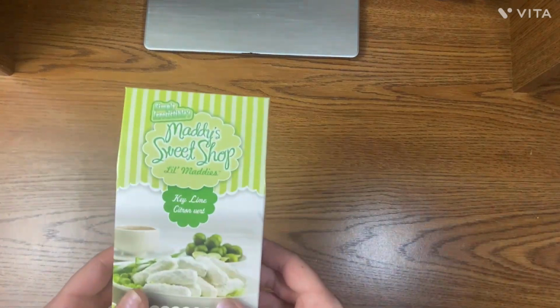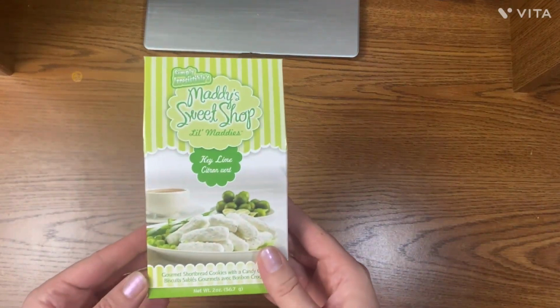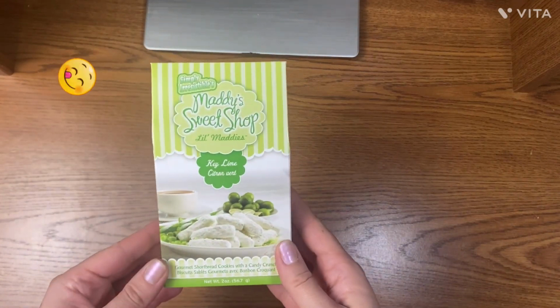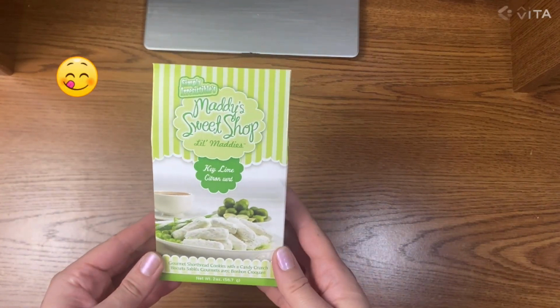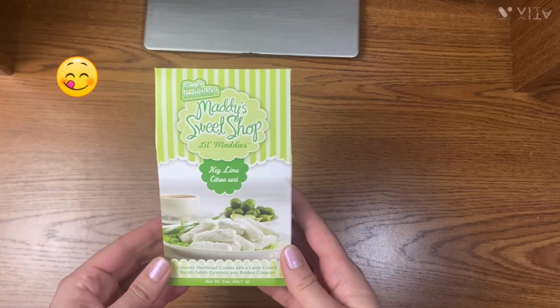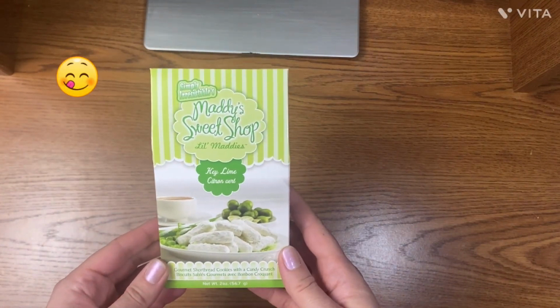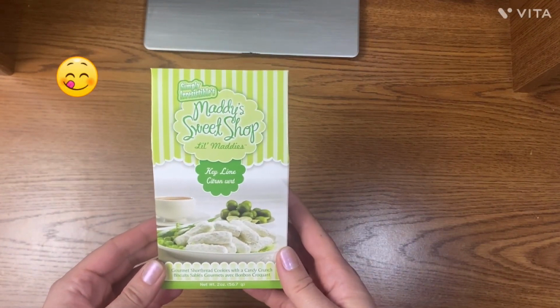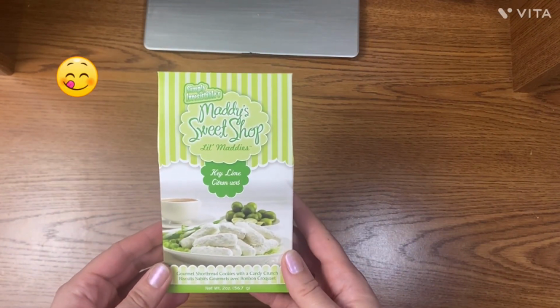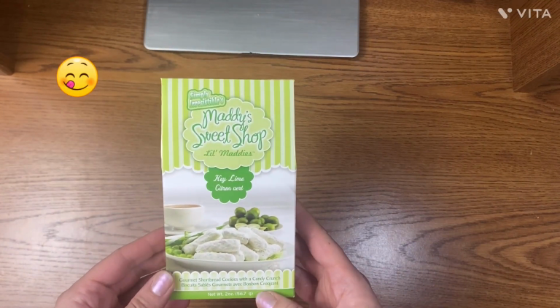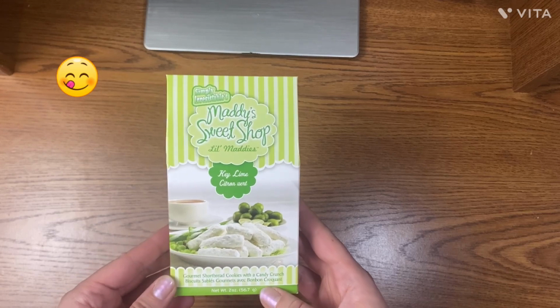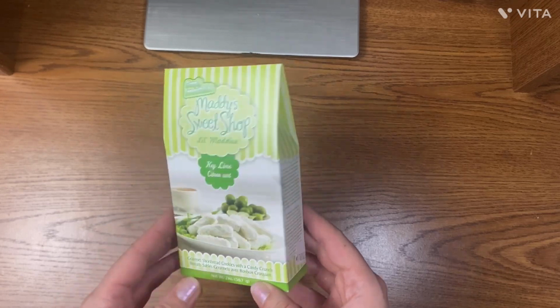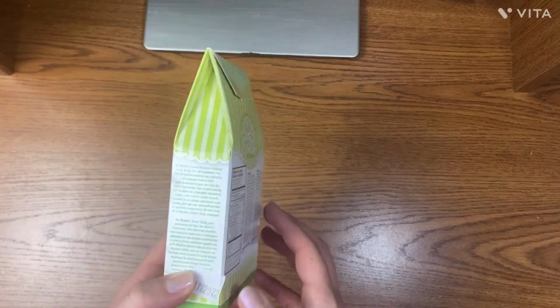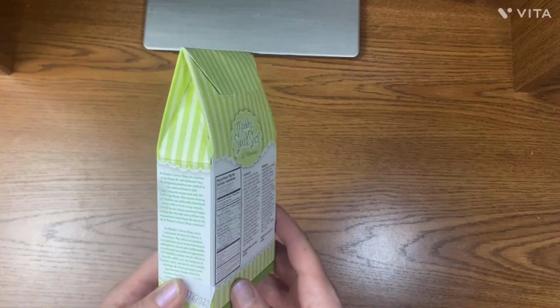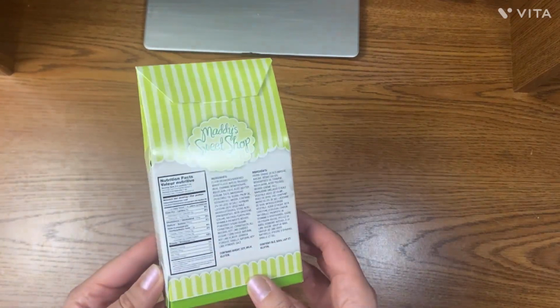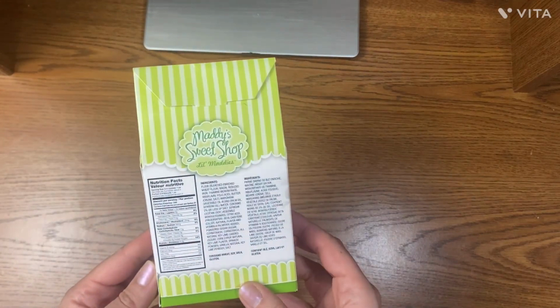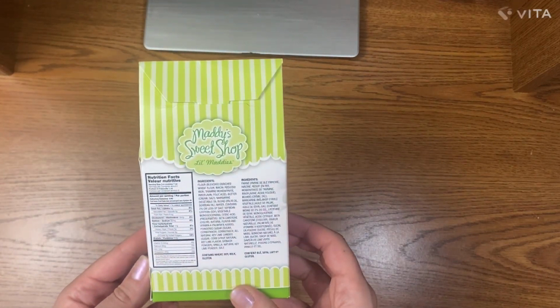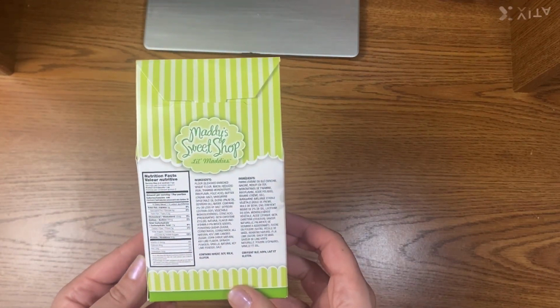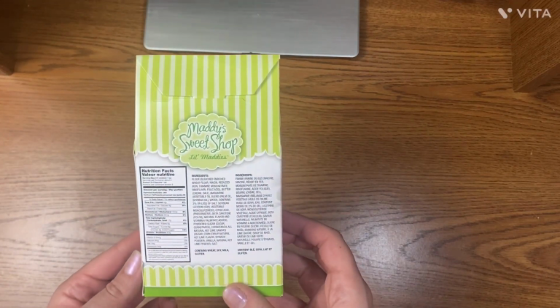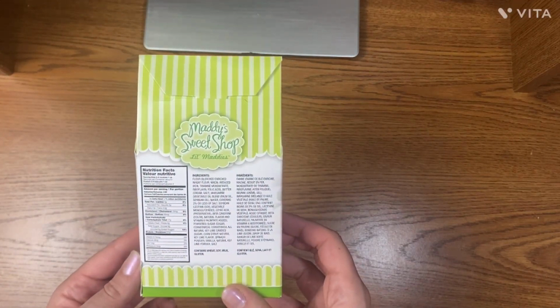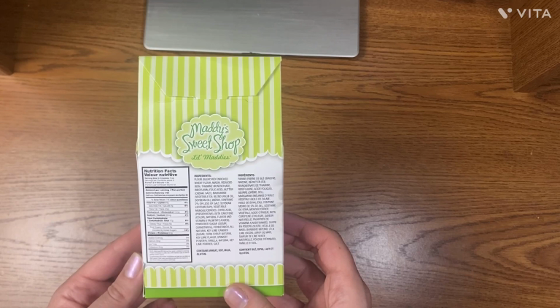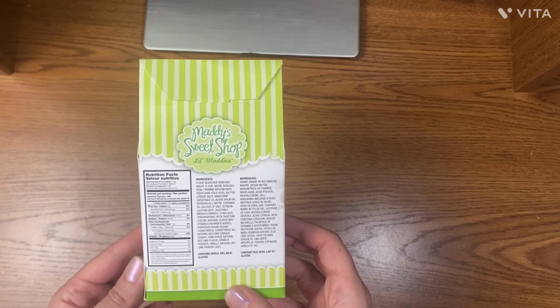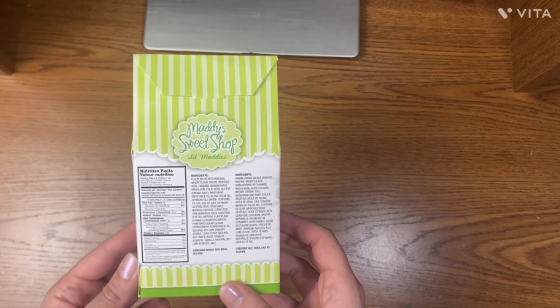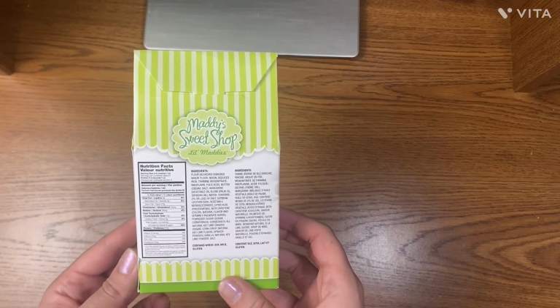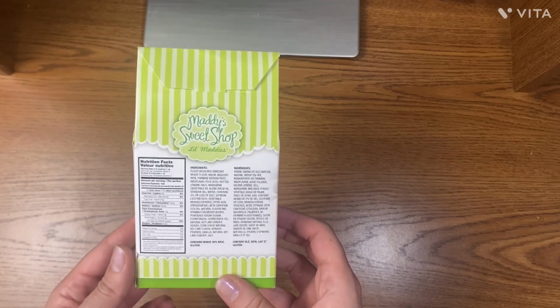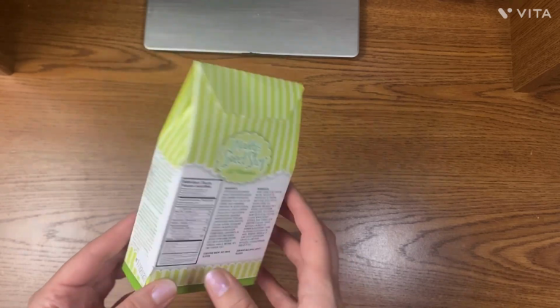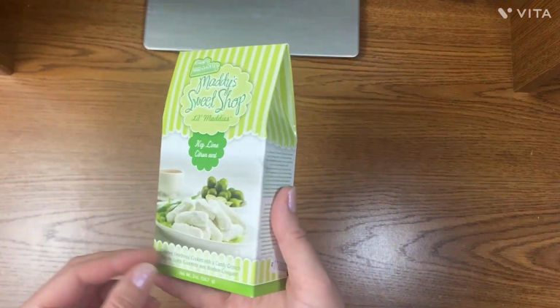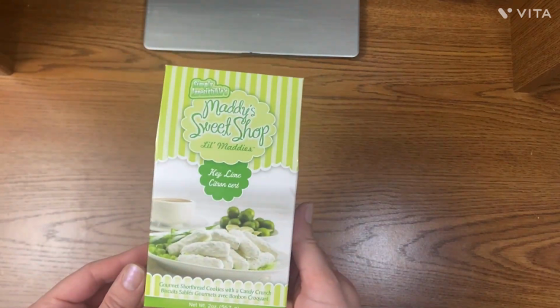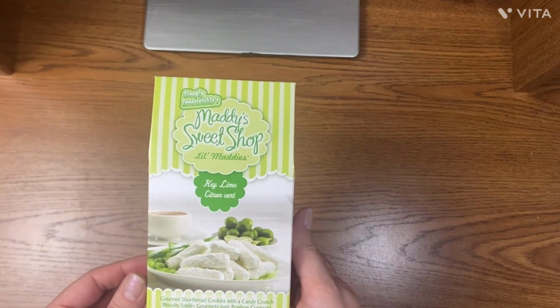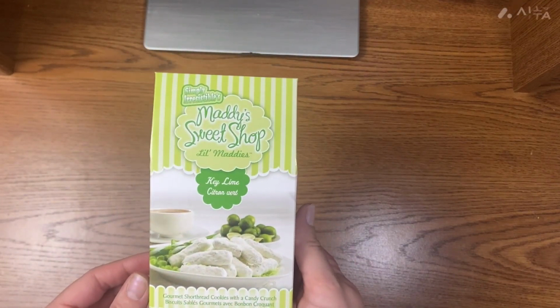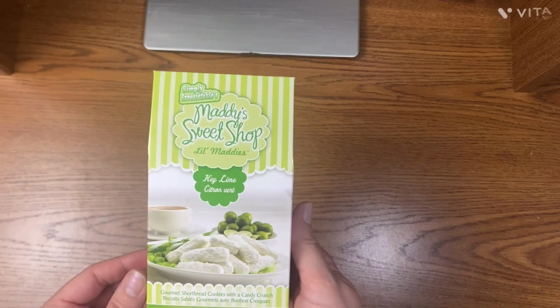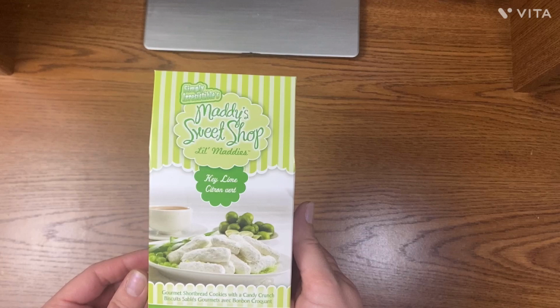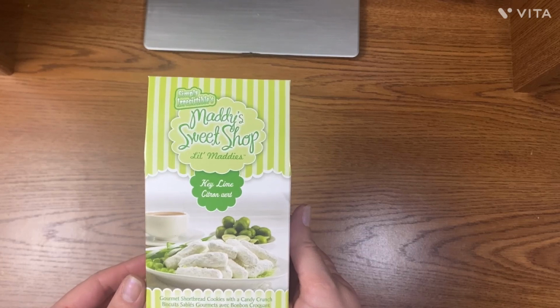The next product is a pack of cookies — Key Lime Snaps from Maddie's Sweet Shop. These are great goodies for the holidays. They have several different flavors and I'm sure my family will appreciate these treats.